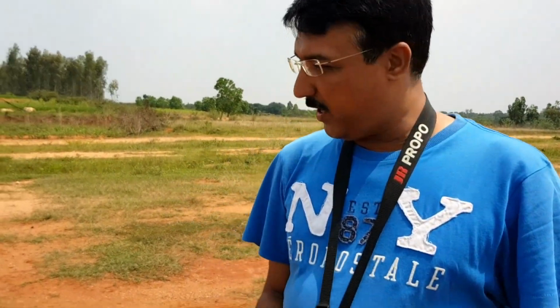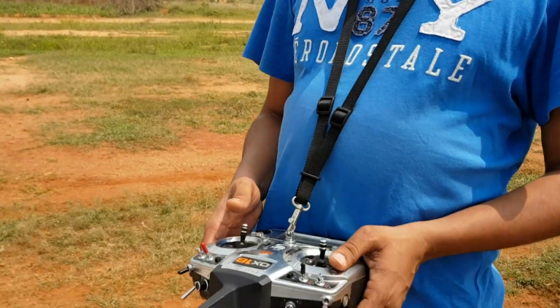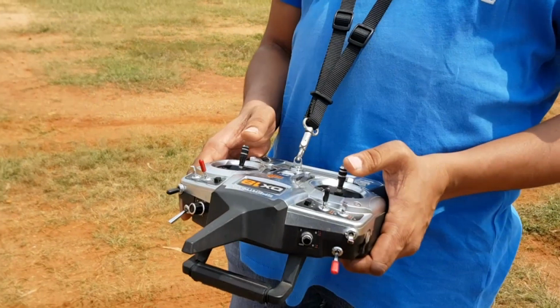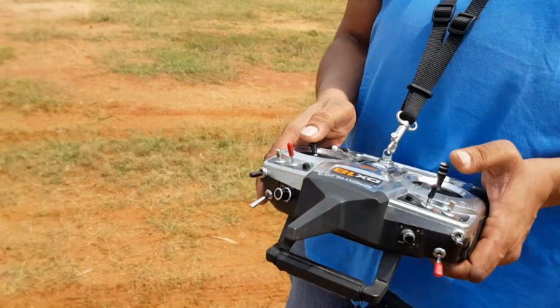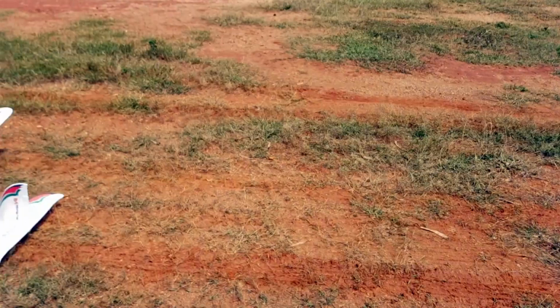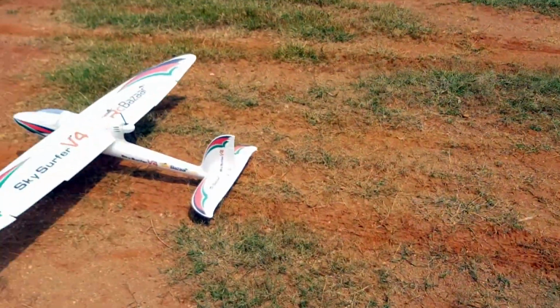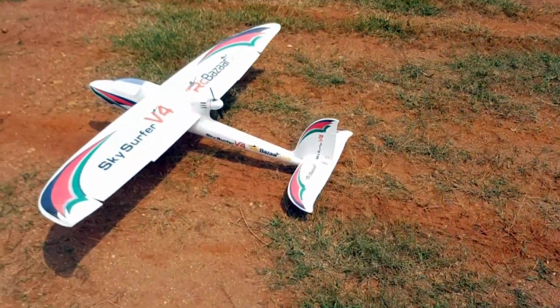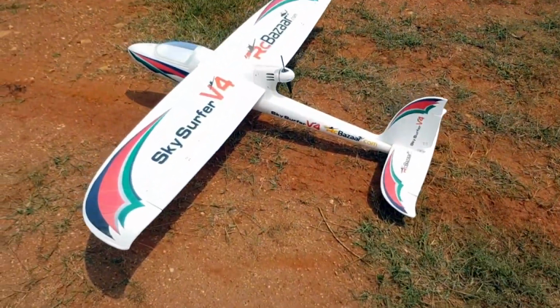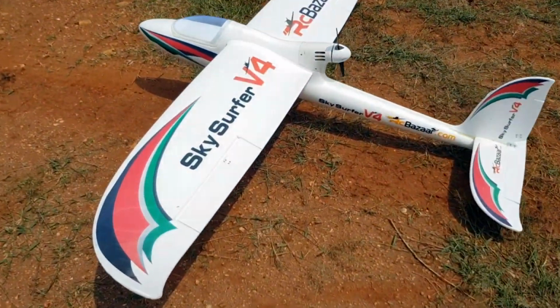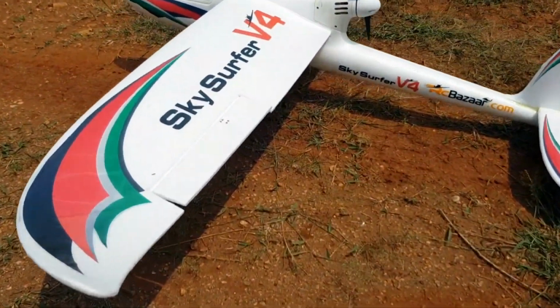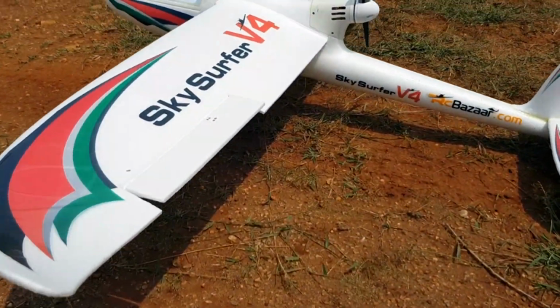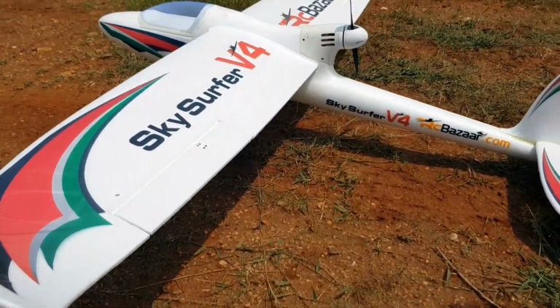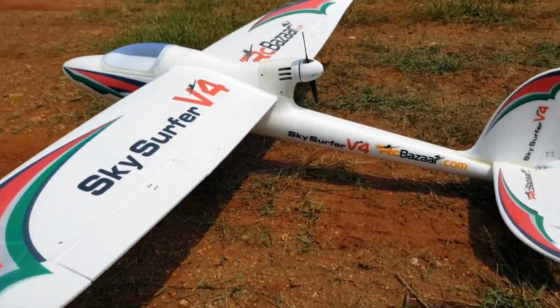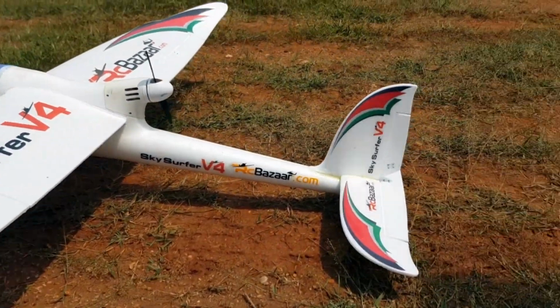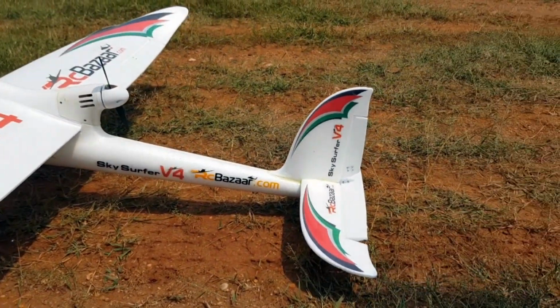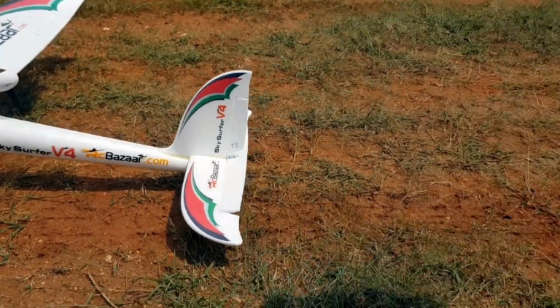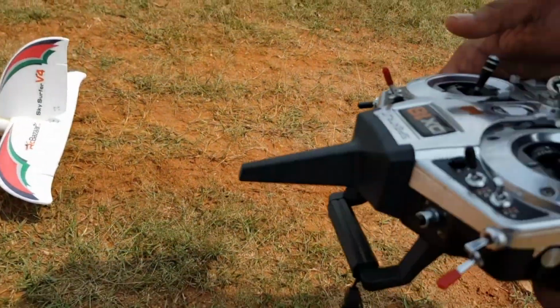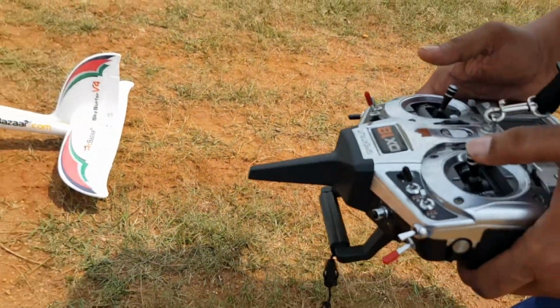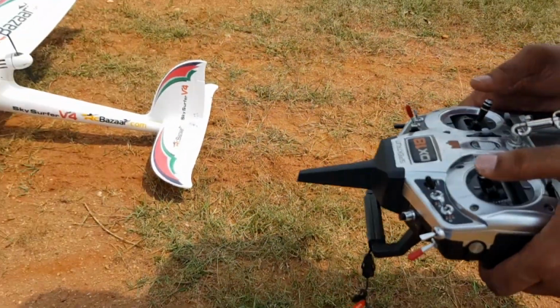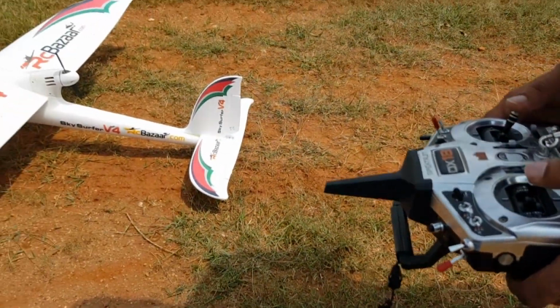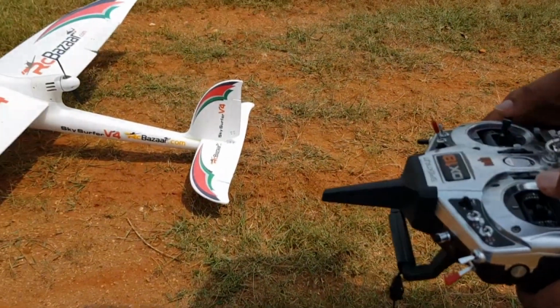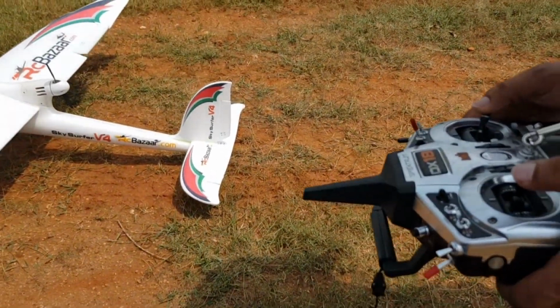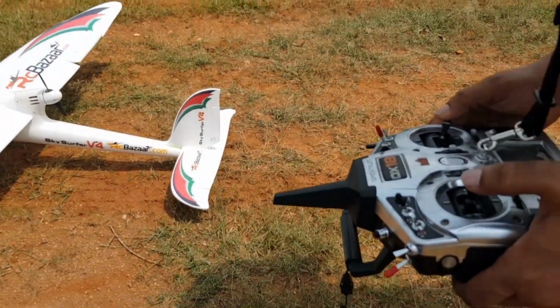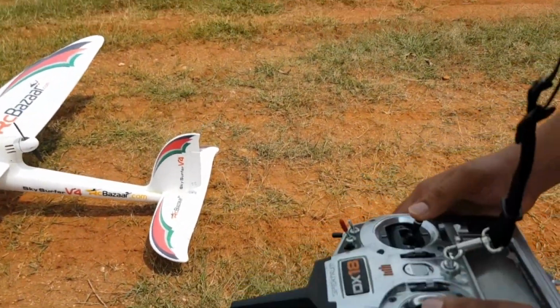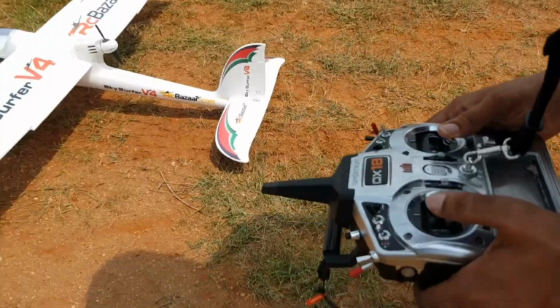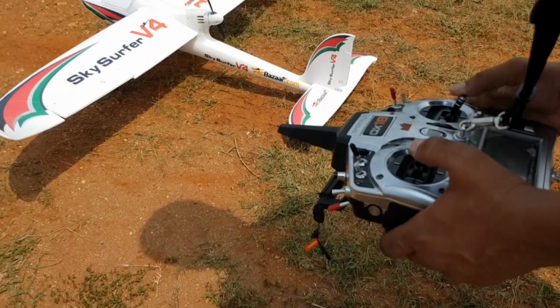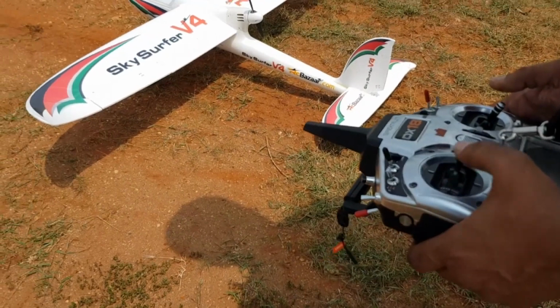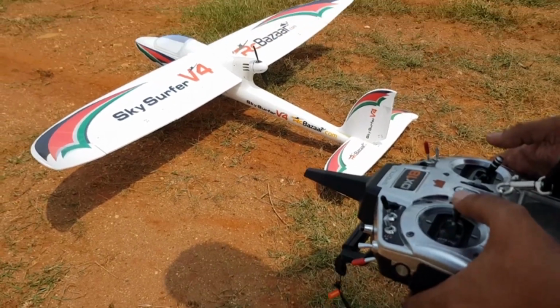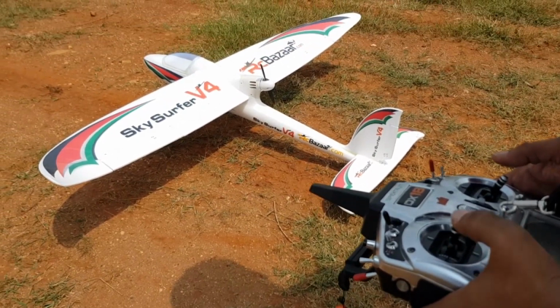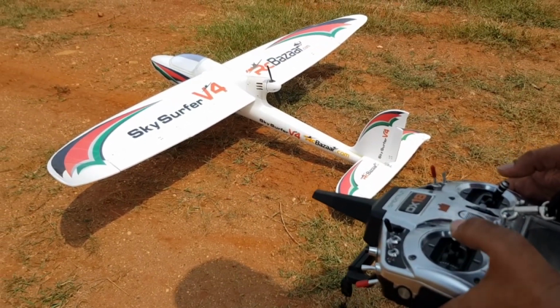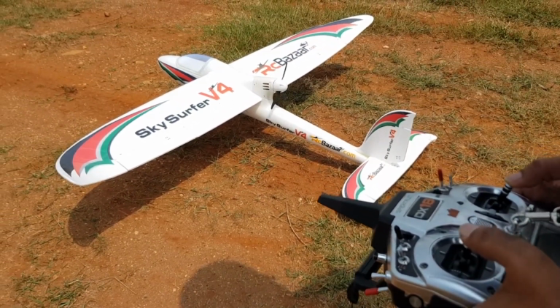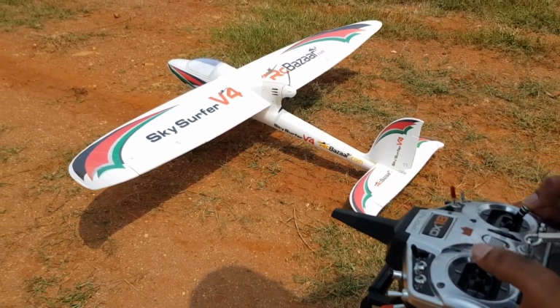Before we take off, it's a good idea to check all control surfaces — if it is binding and if it is going in the correct direction. That is: up elevator, down elevator, right aileron, left aileron, right rudder, left rudder, and power.